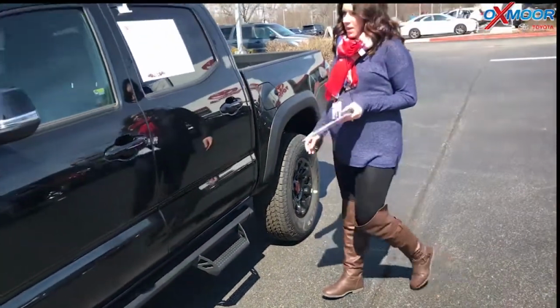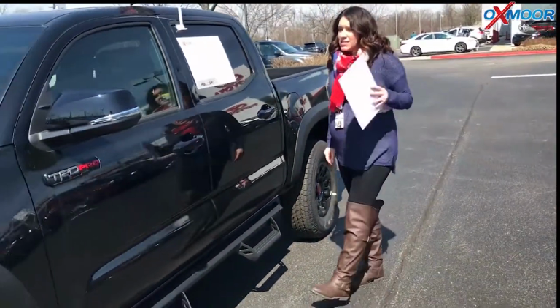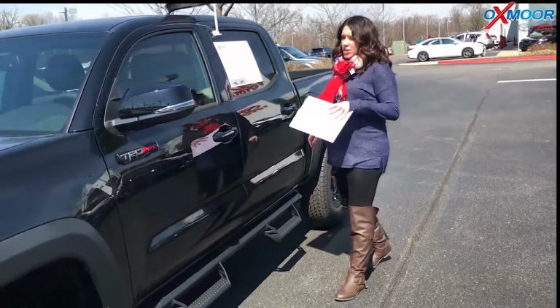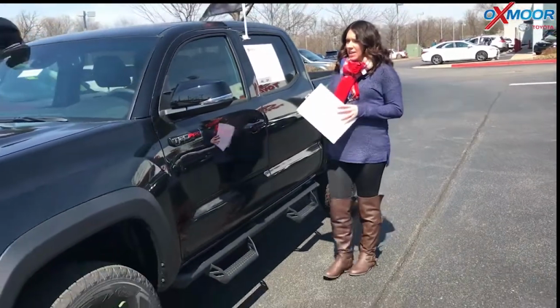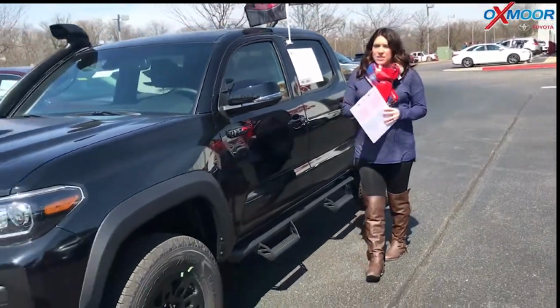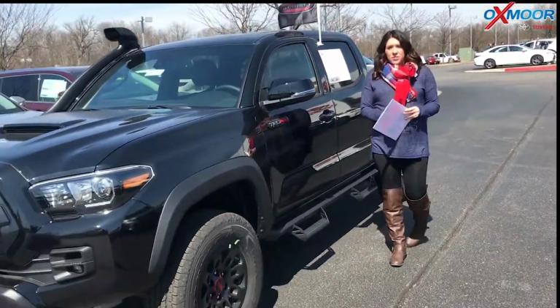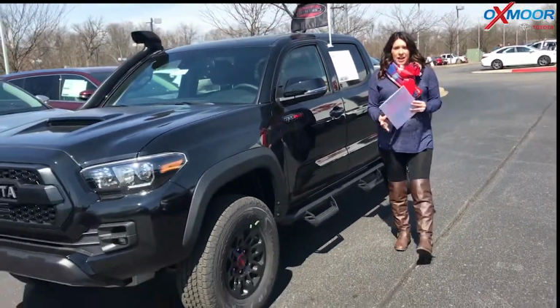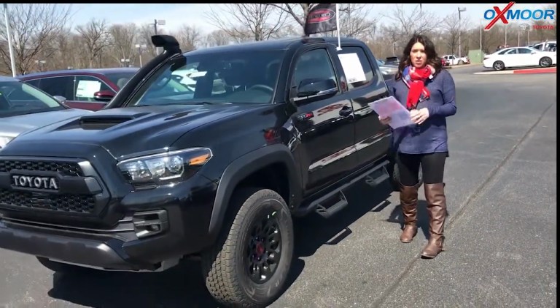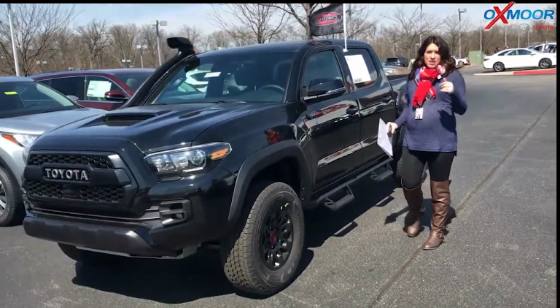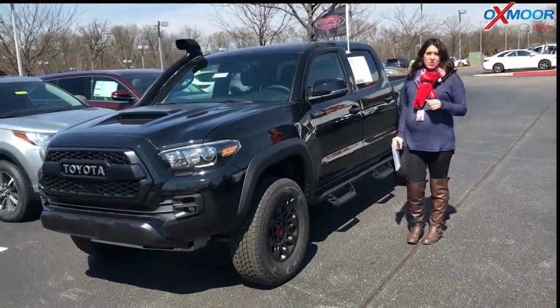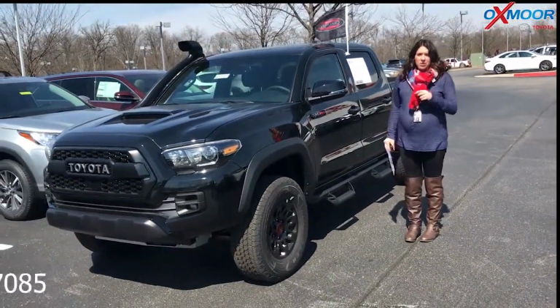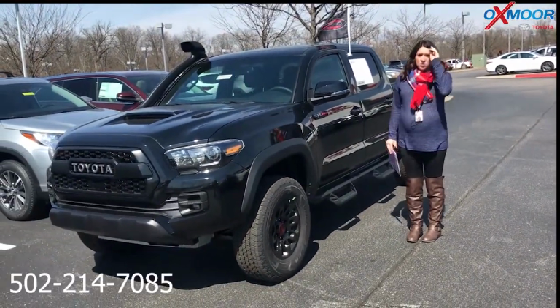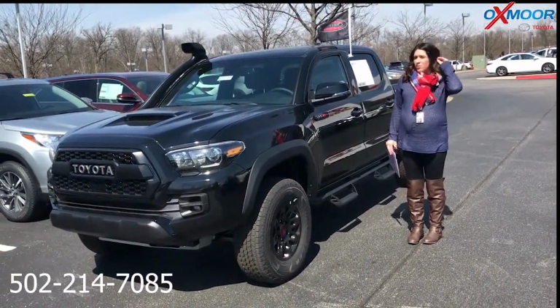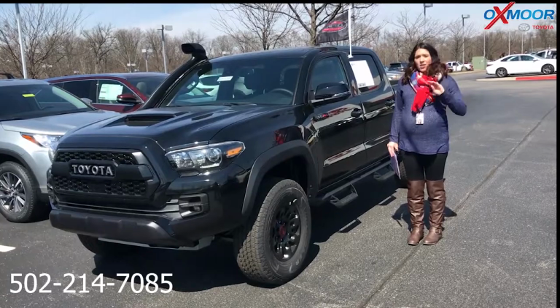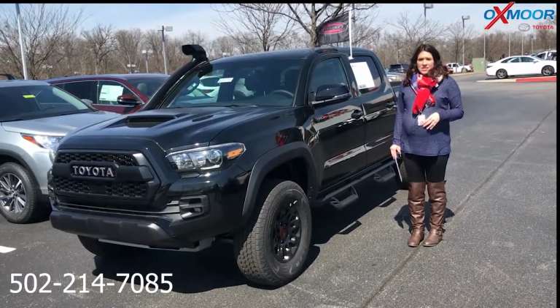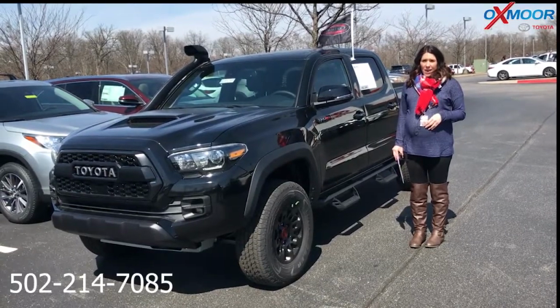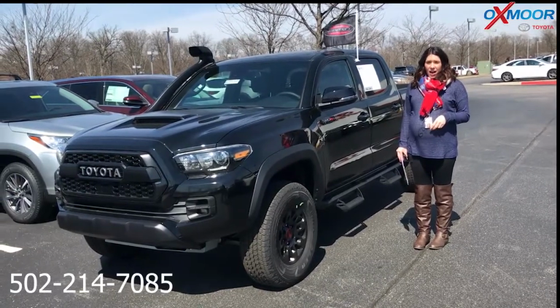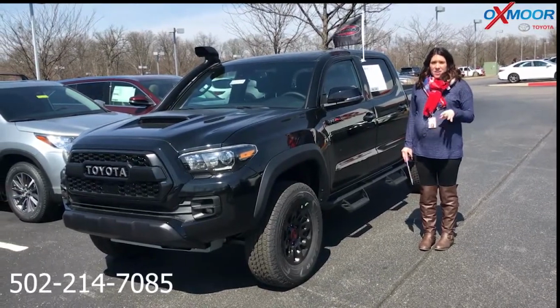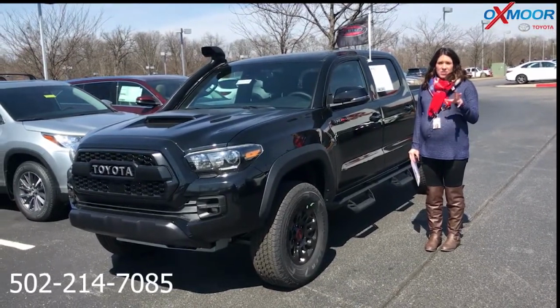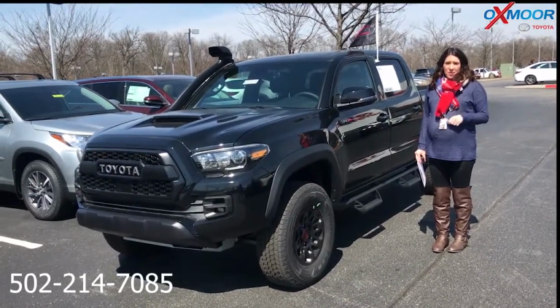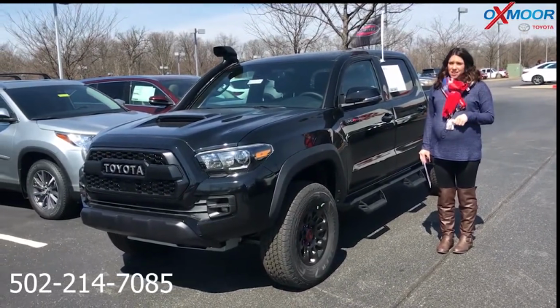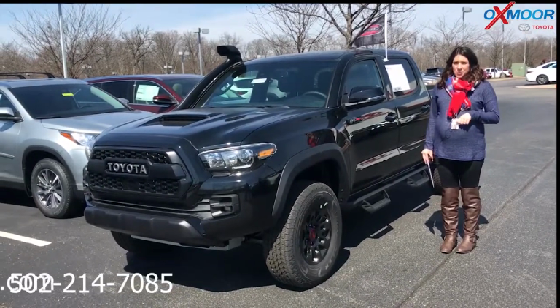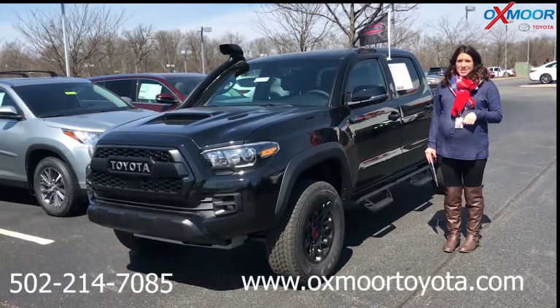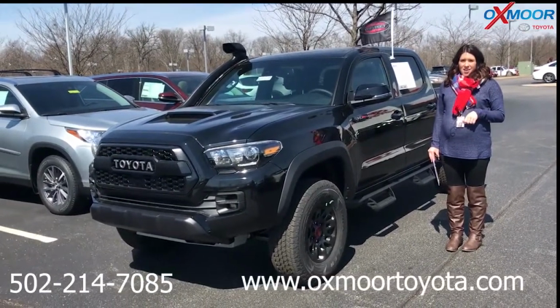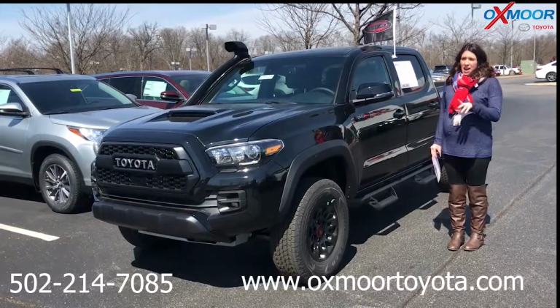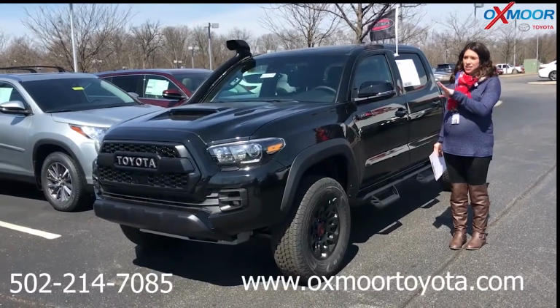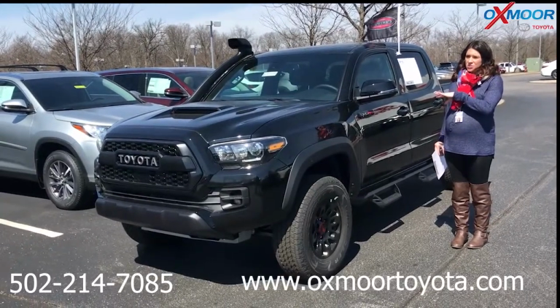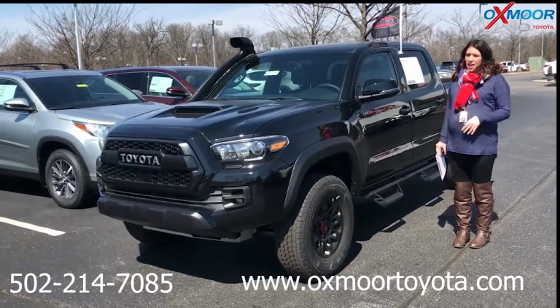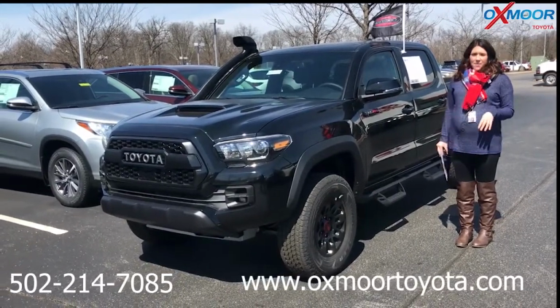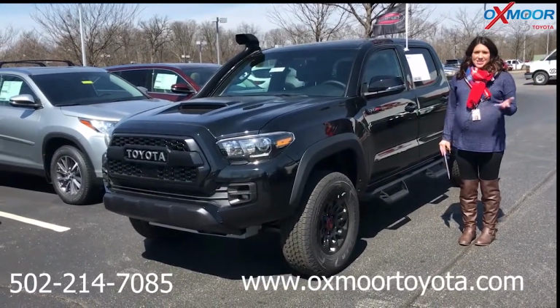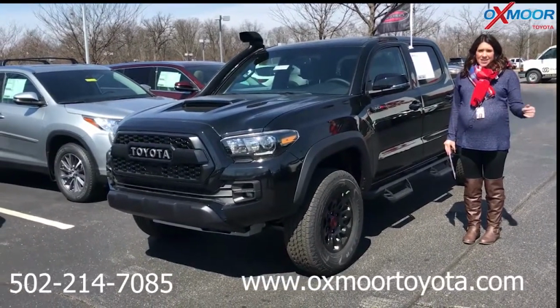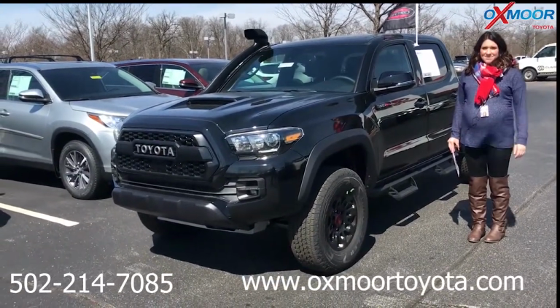If you guys have any questions on any one of these, please feel free to let us know. The best phone number is 502-214-7085. You can also visit our website at oxmoortoyota.com and I'll have a link to each one in the comments. Thanks, you guys — bye!